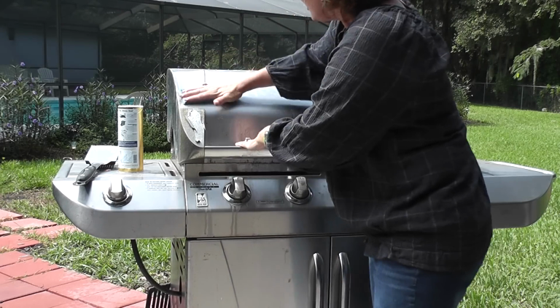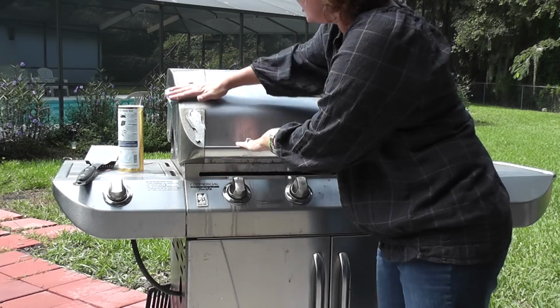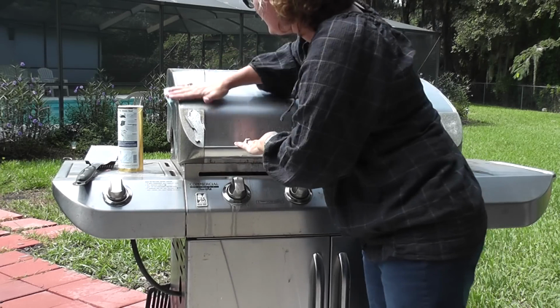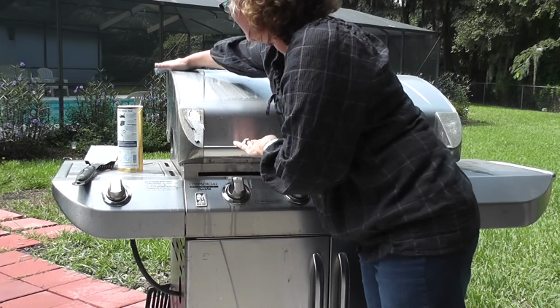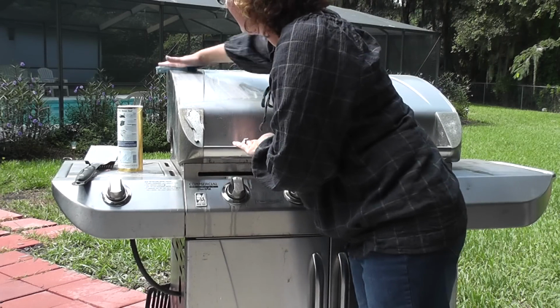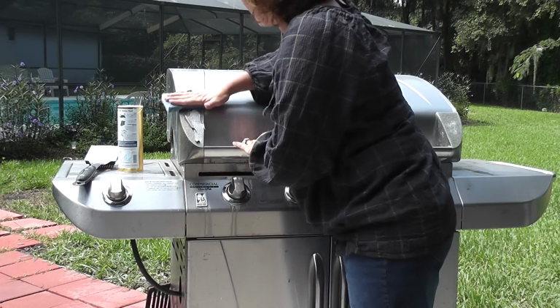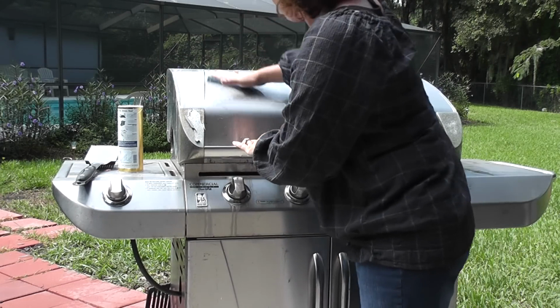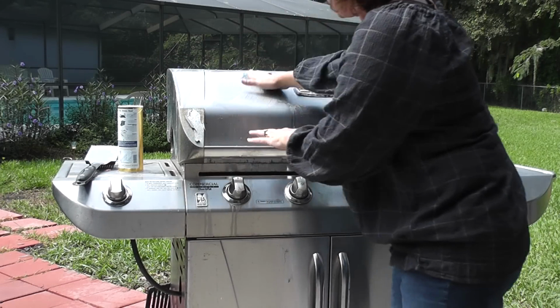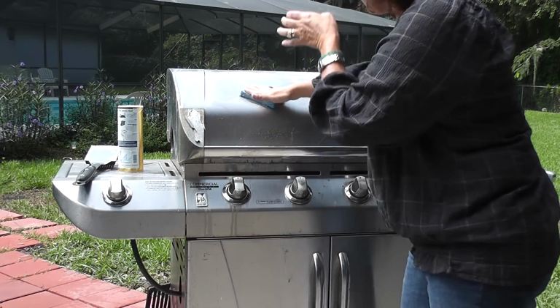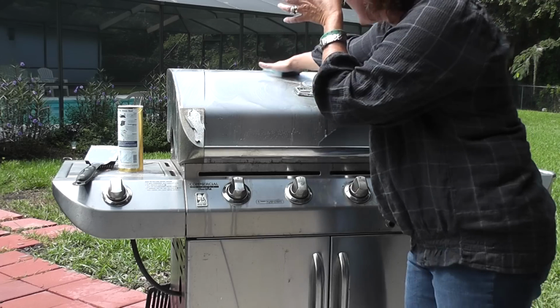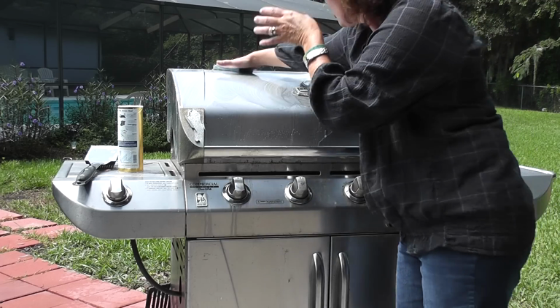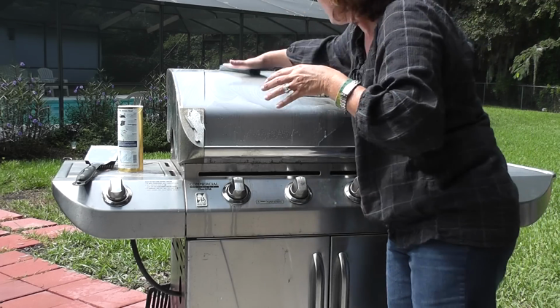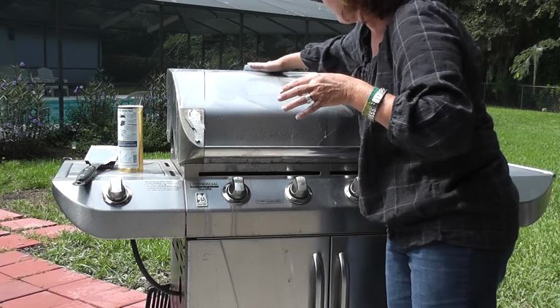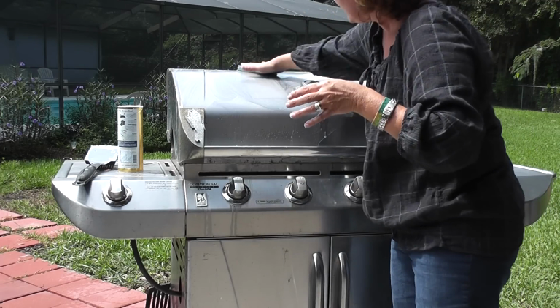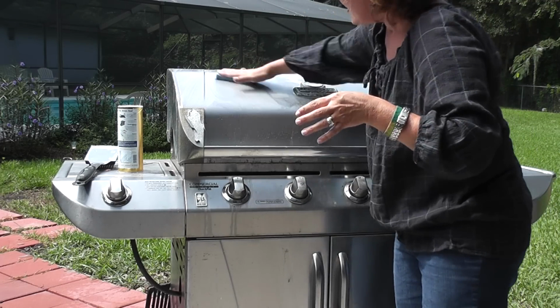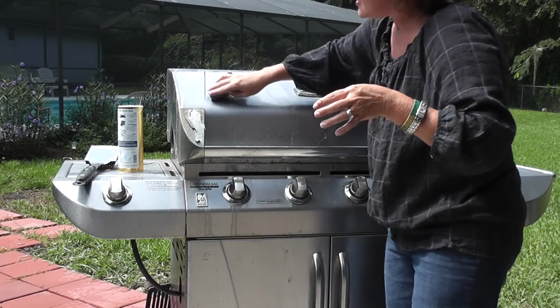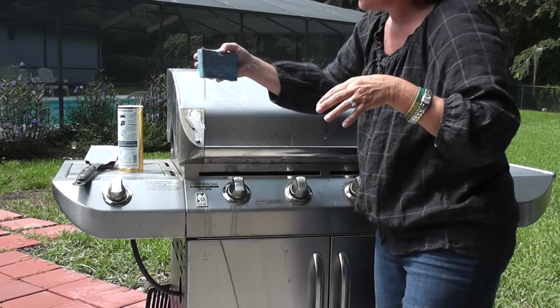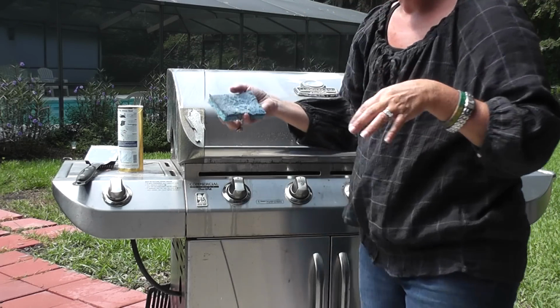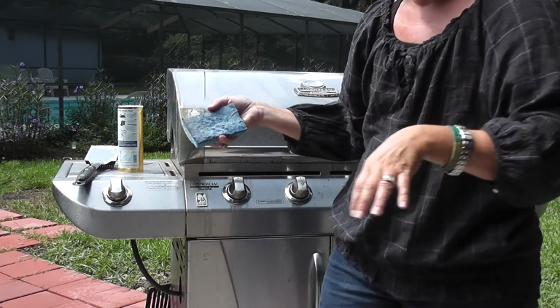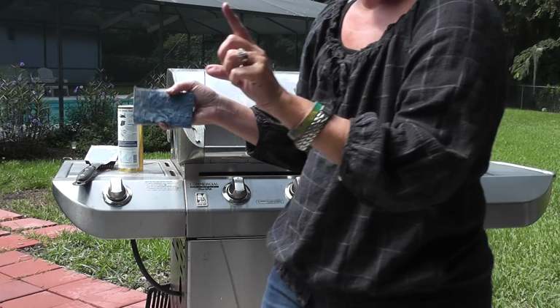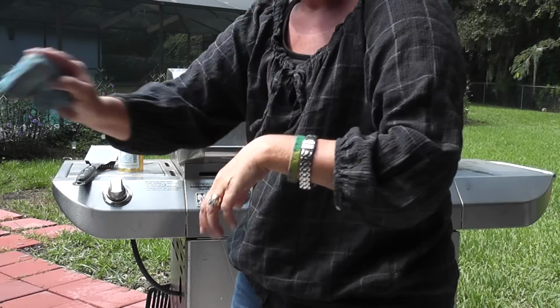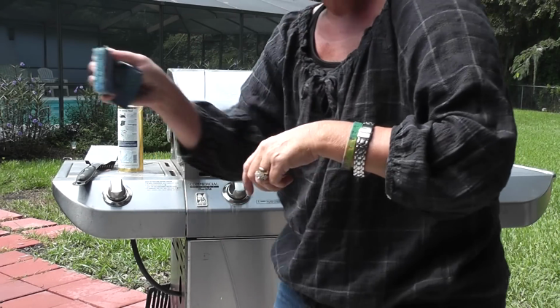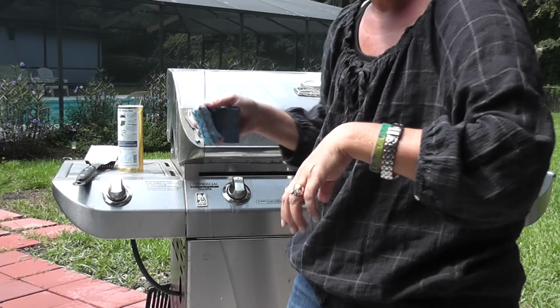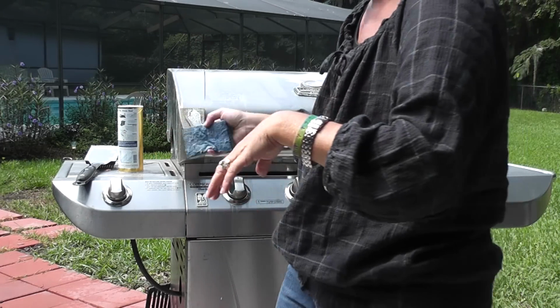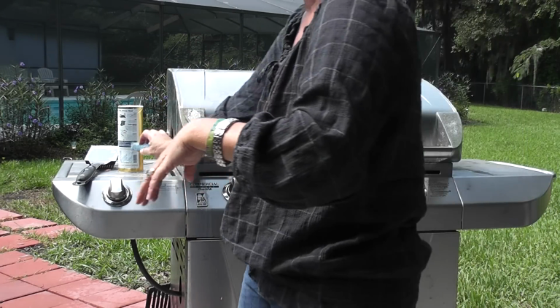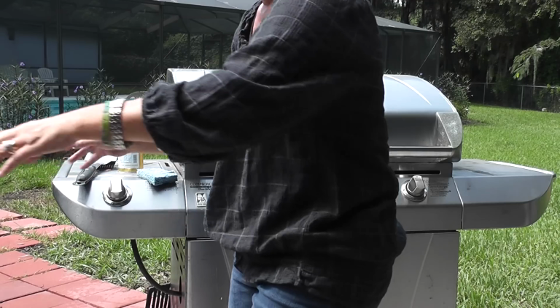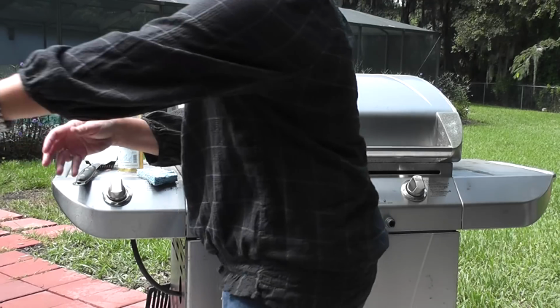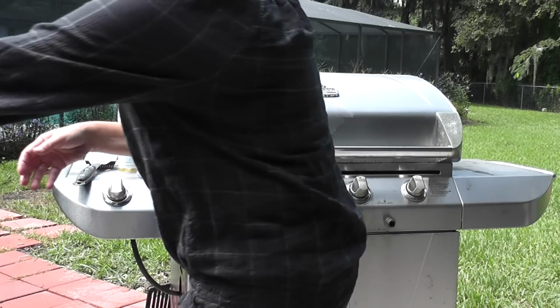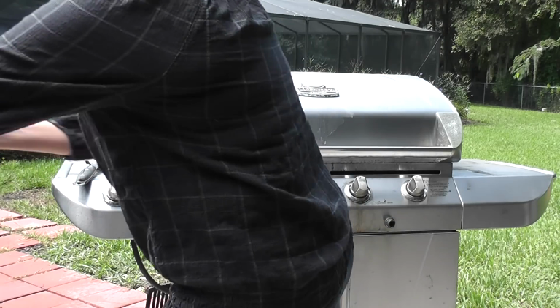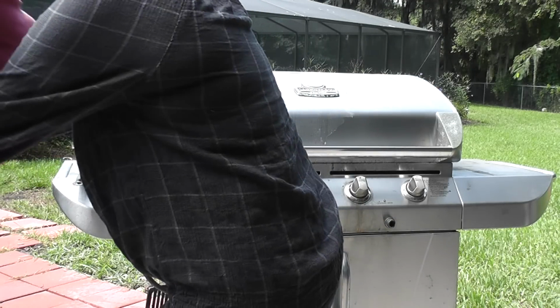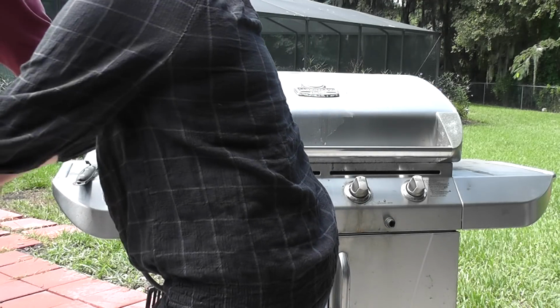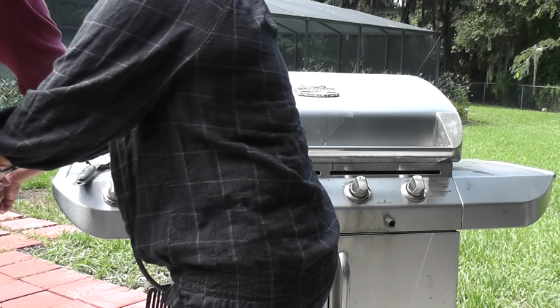I'm going to rinse it, get this side, and show you the difference that just this simple powder and just a minute of rubbing has gotten the grill clean.